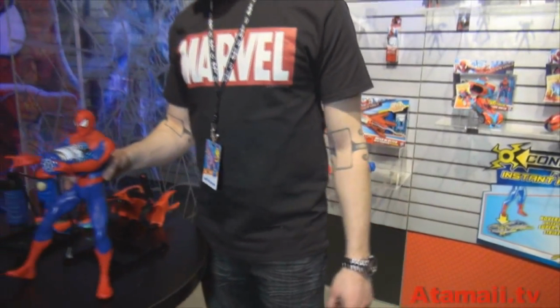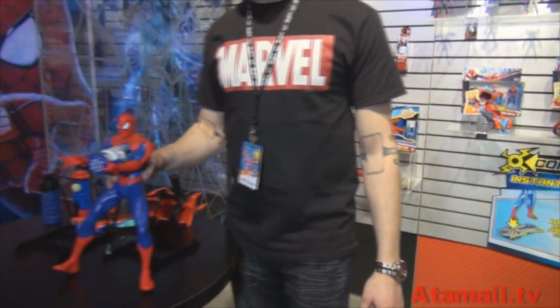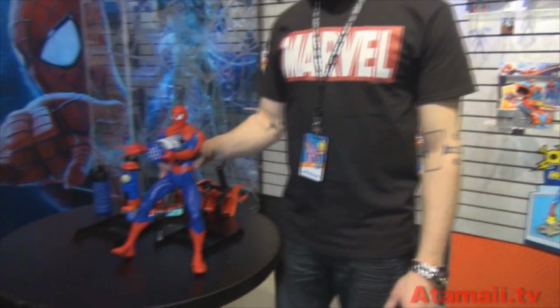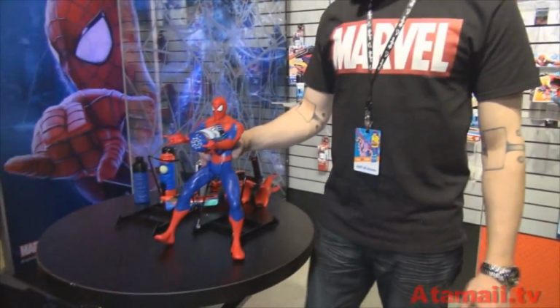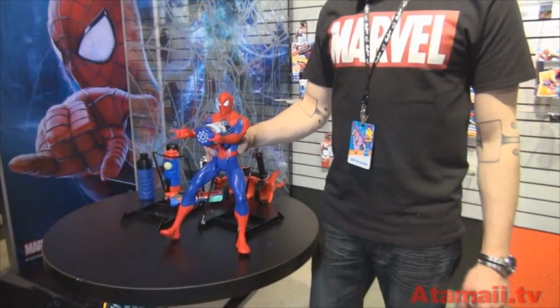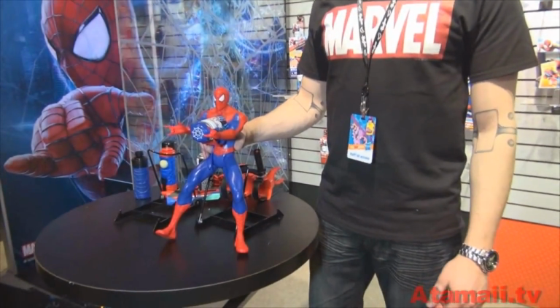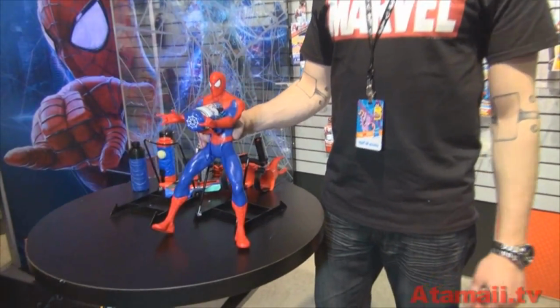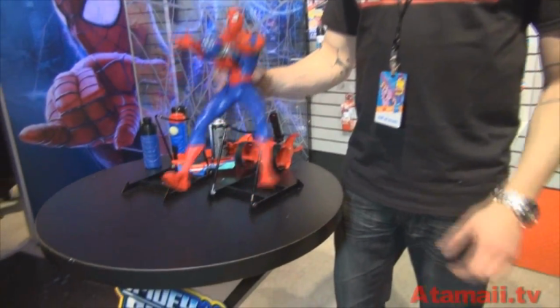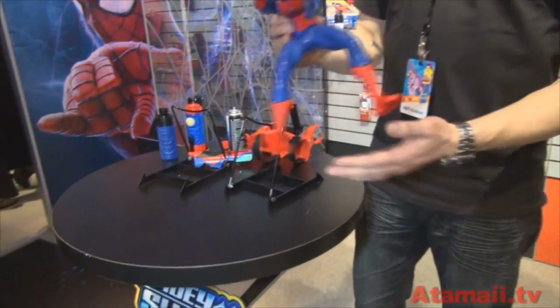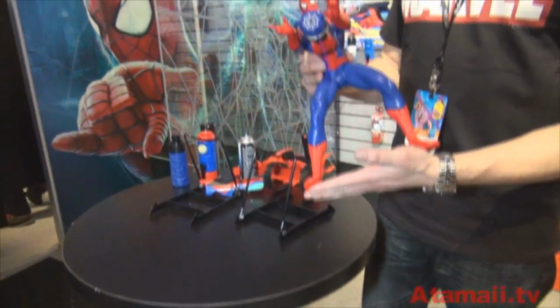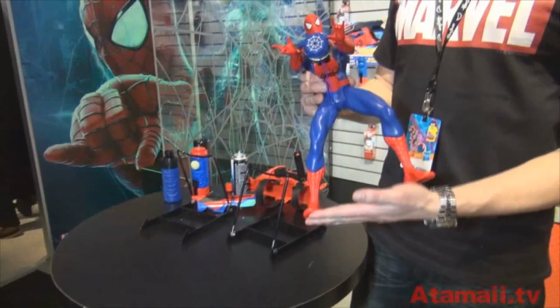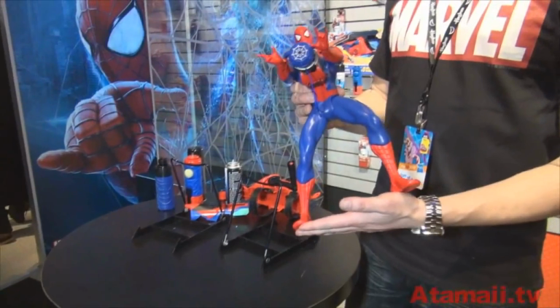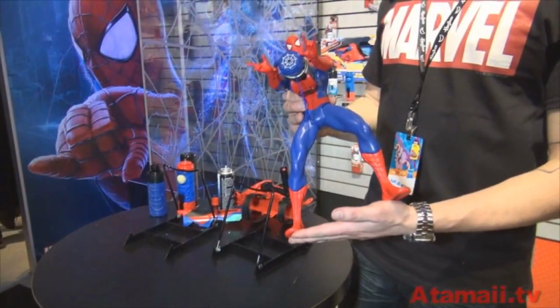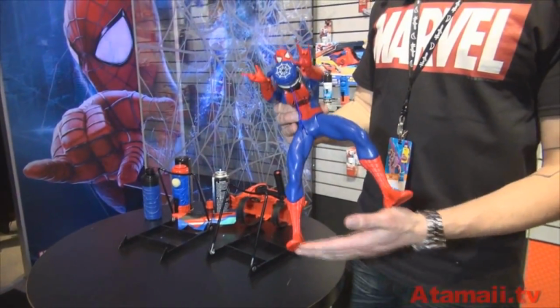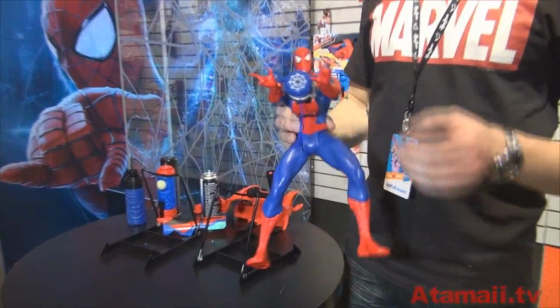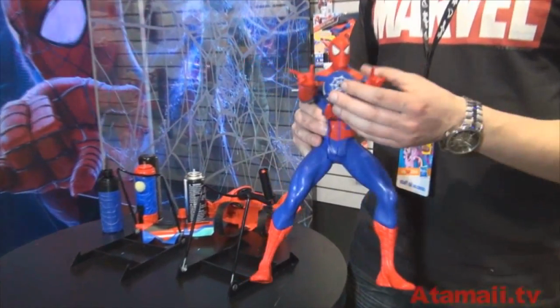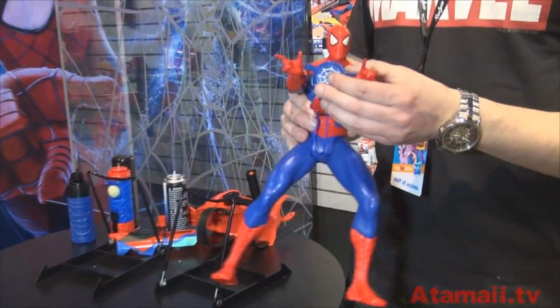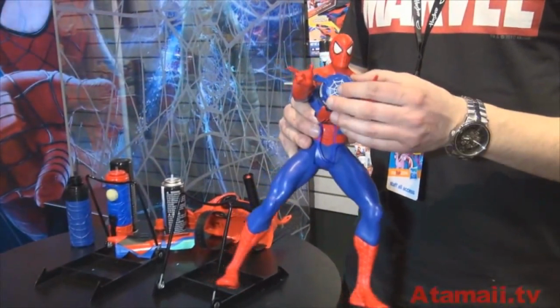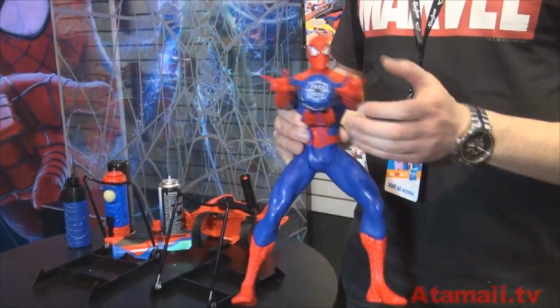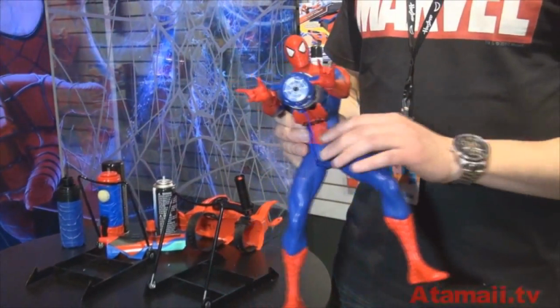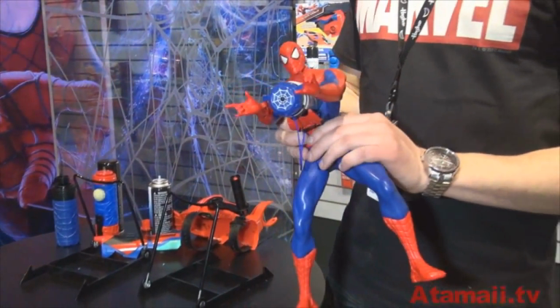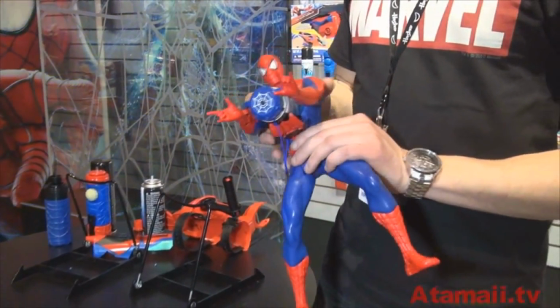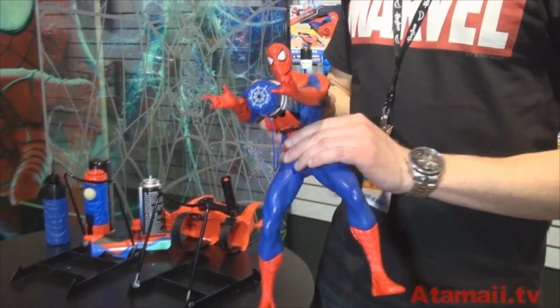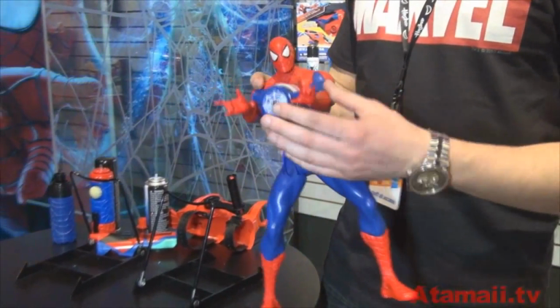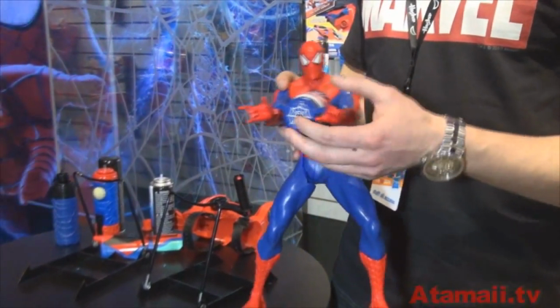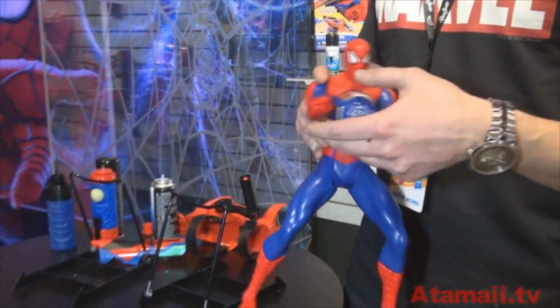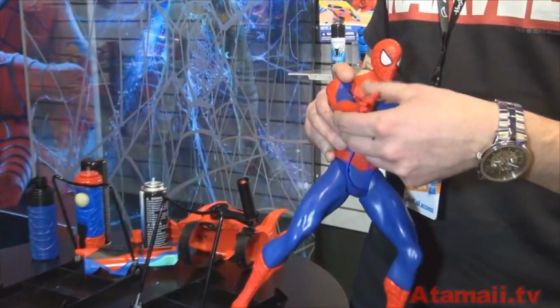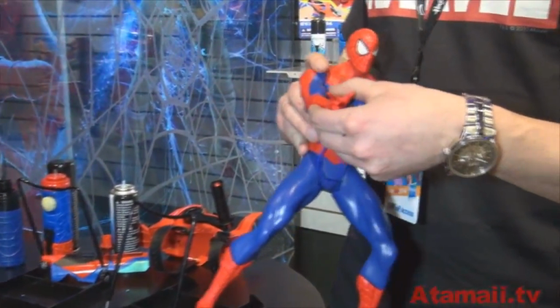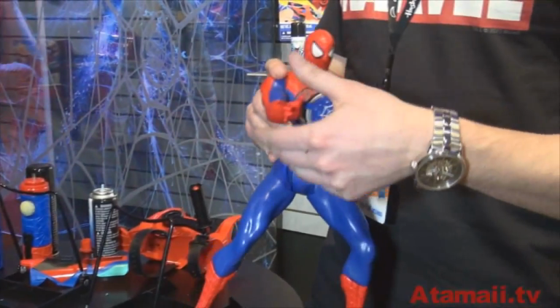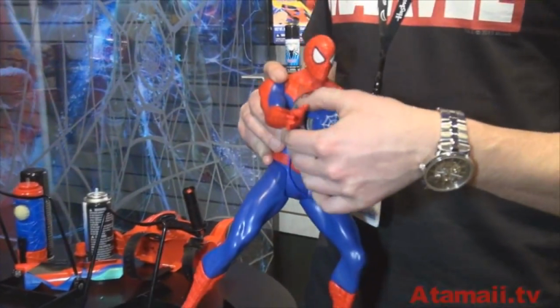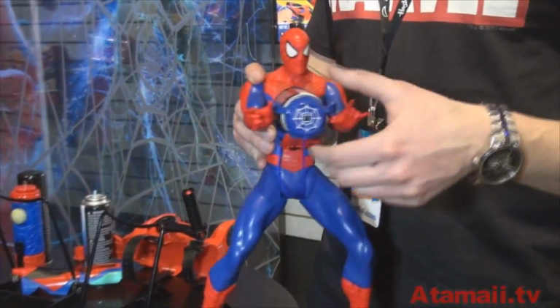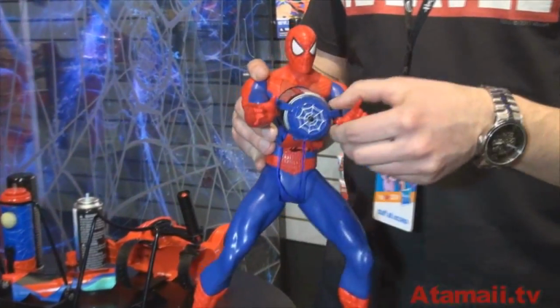And we're going to look at — what are we looking at here? This is the giant, silly, string-shooting Spider-Man. He takes one of our signature cans of web fluid and you load it into his chest.